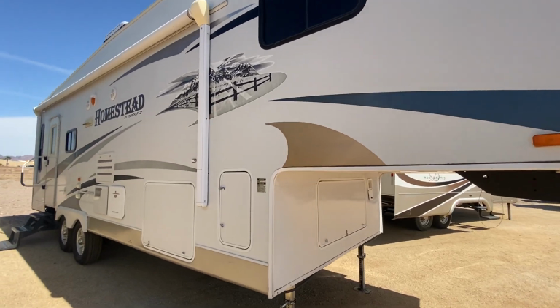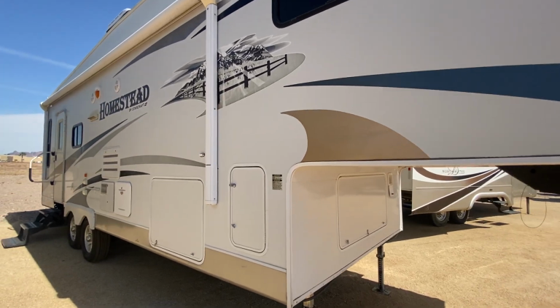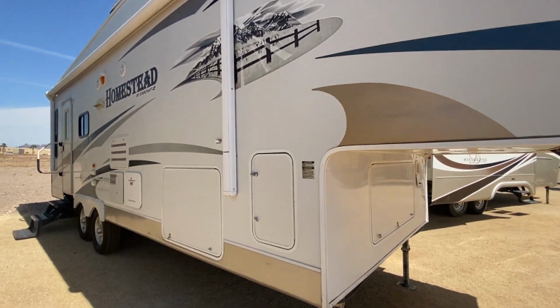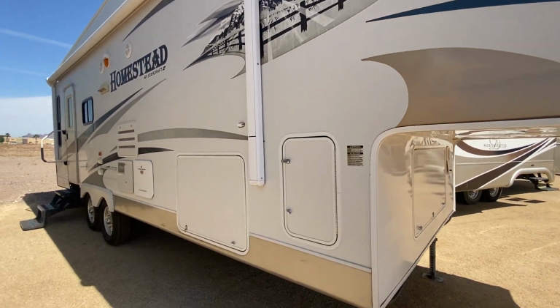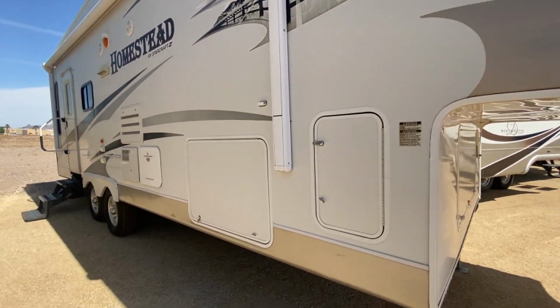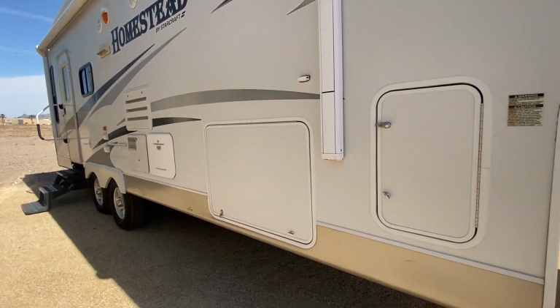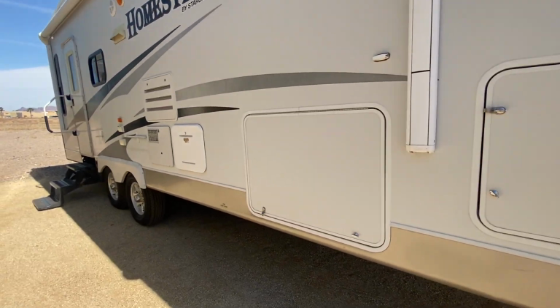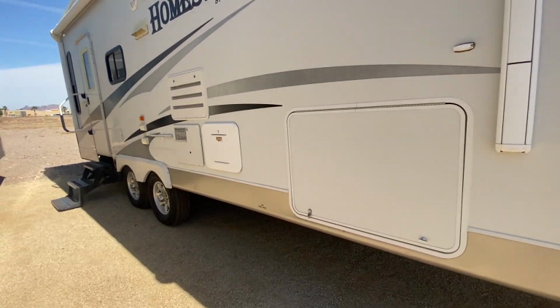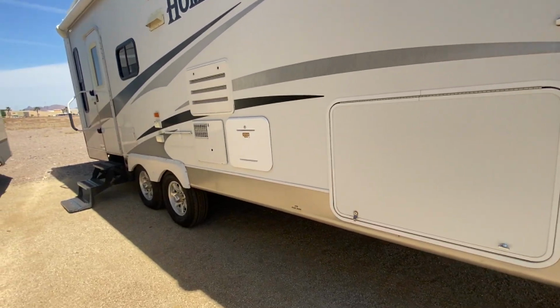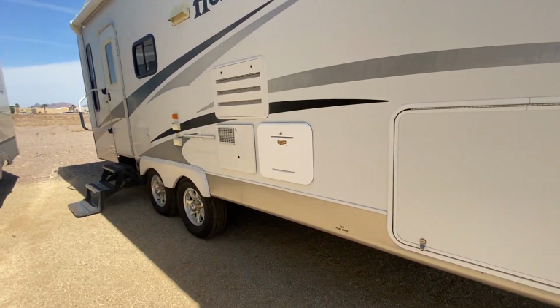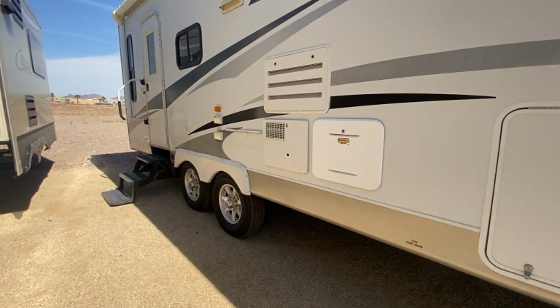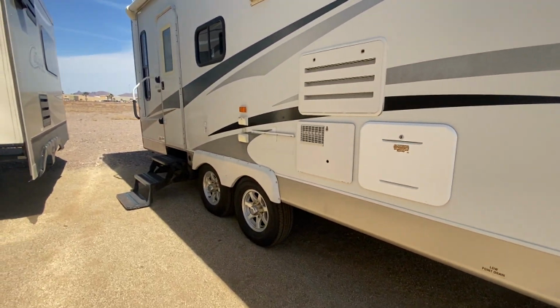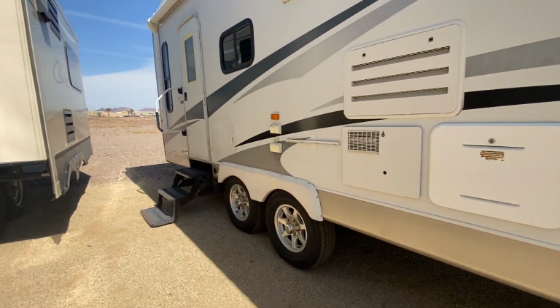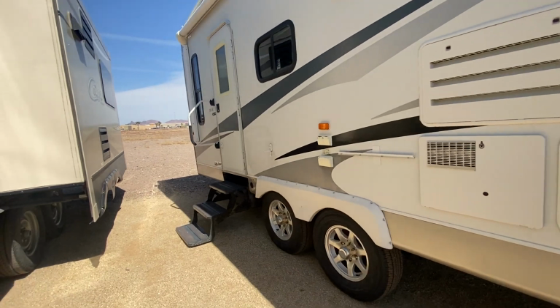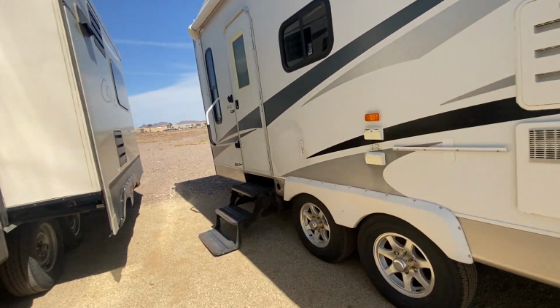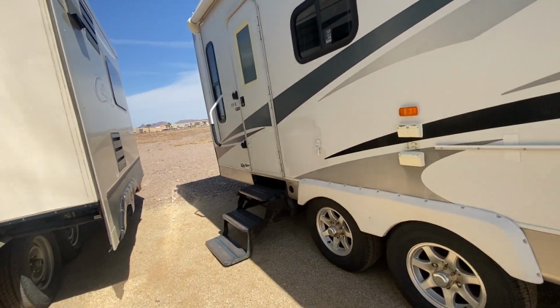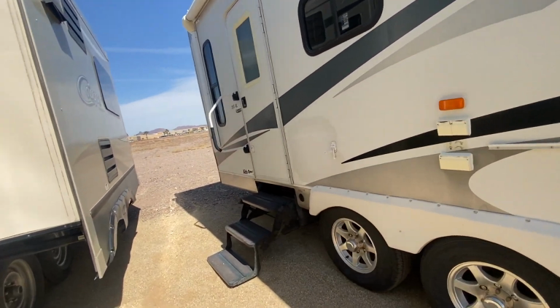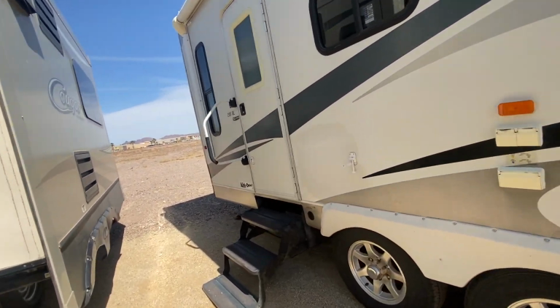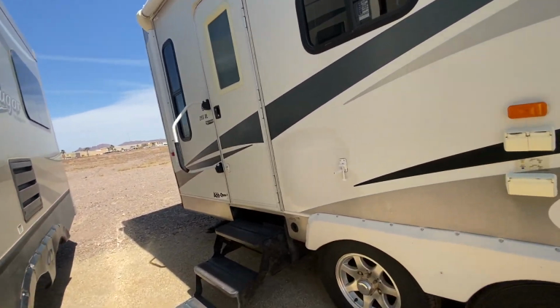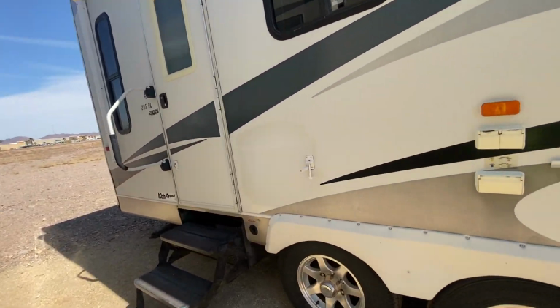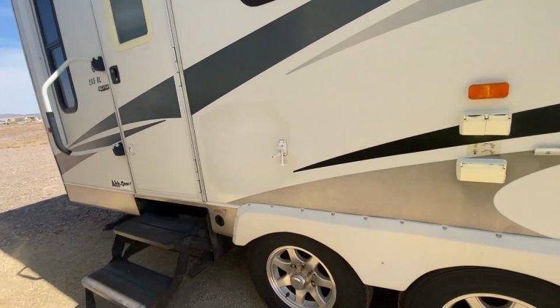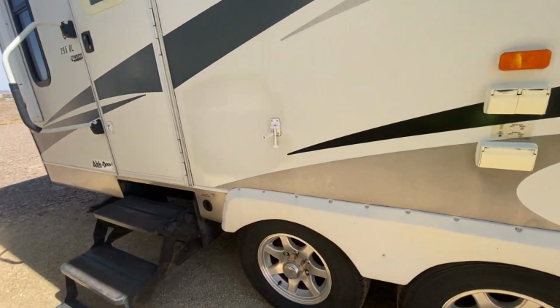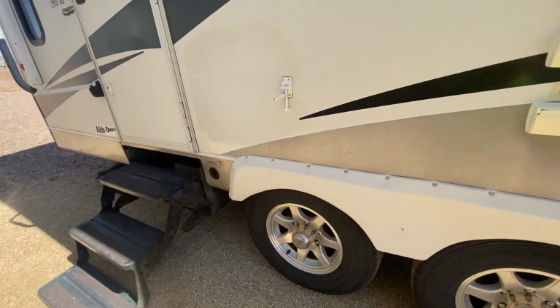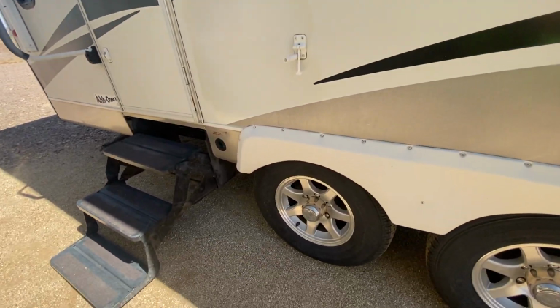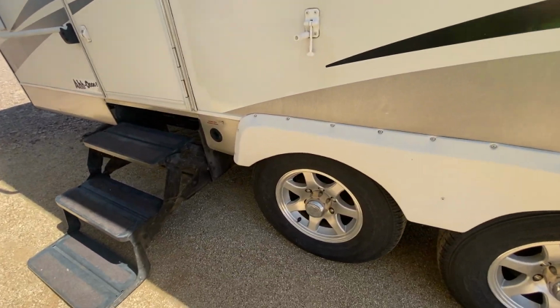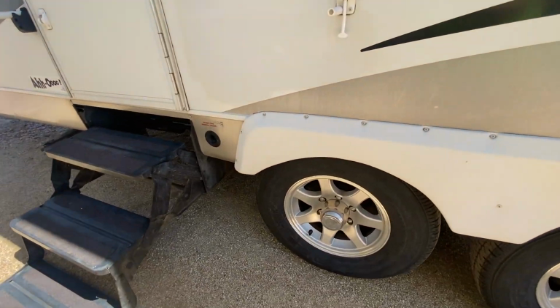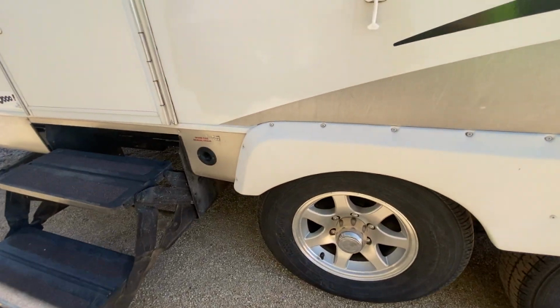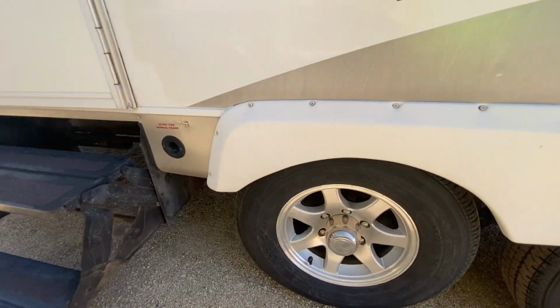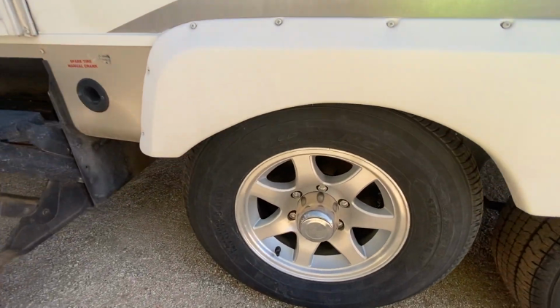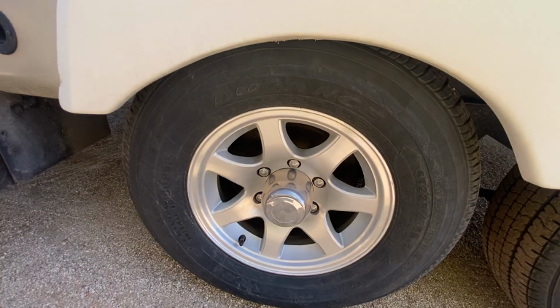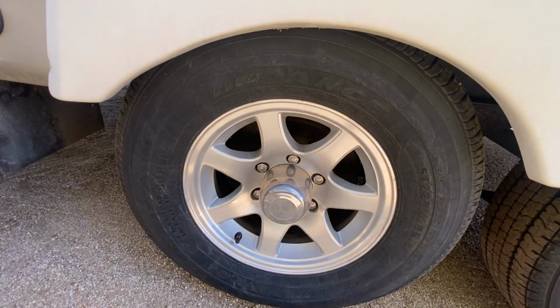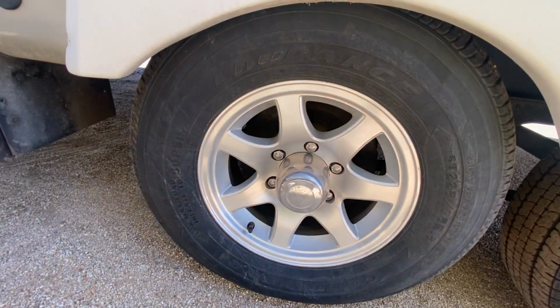Alright guys, this Homestead just arrived — I think it's a 2009. I wanted to go over it real quick. The slide's not out right now, but it just arrived and for the price I want to make sure I get it over to you.